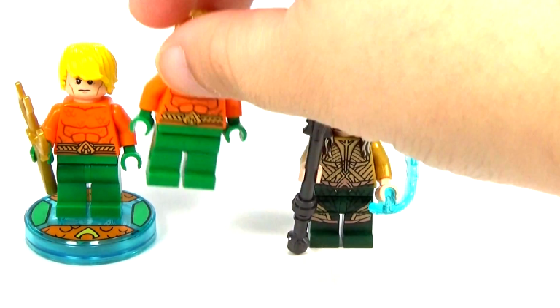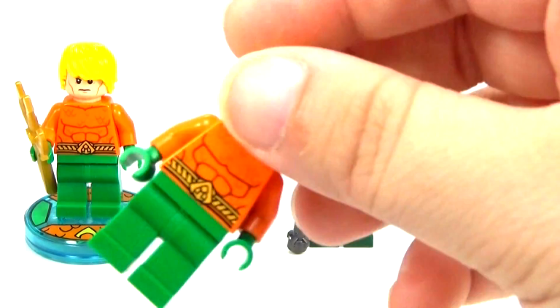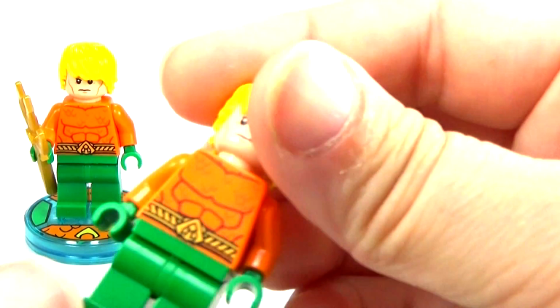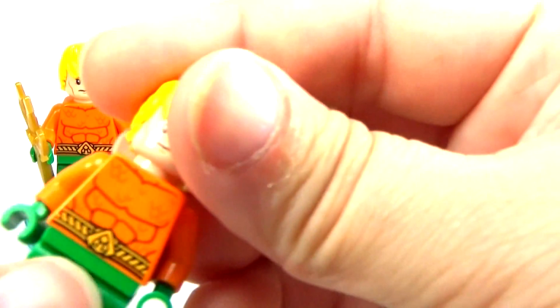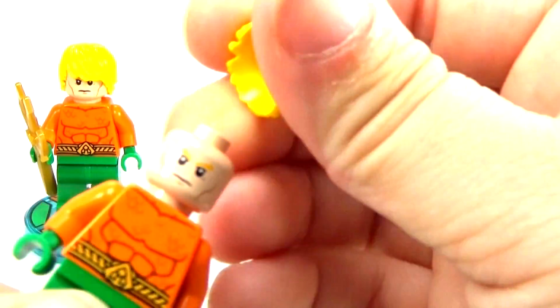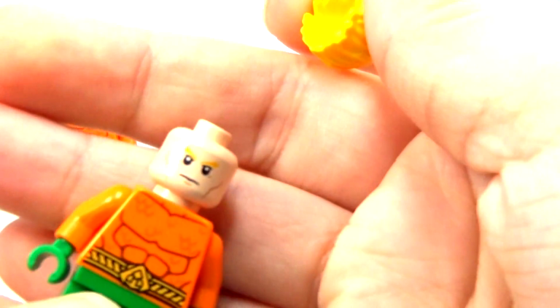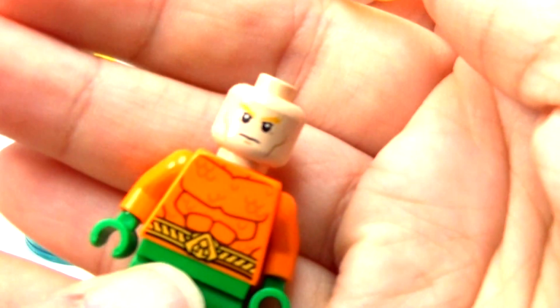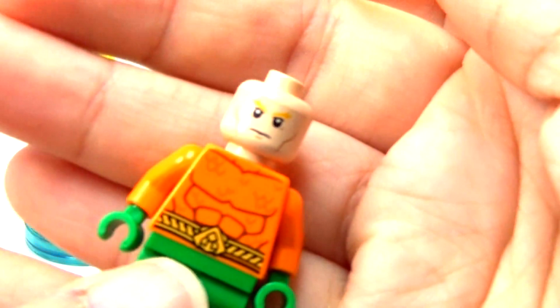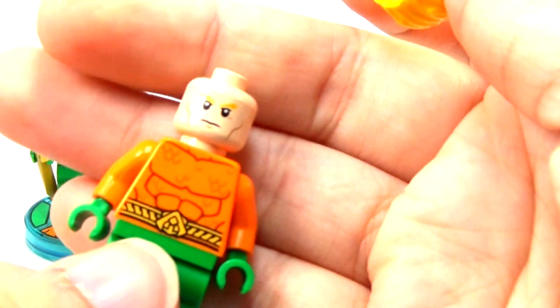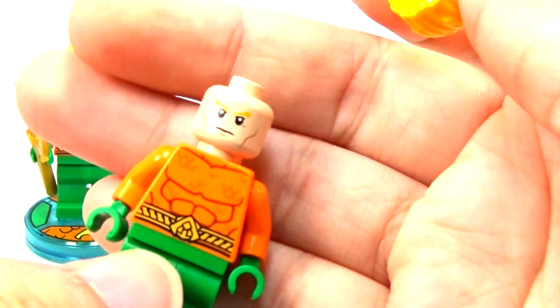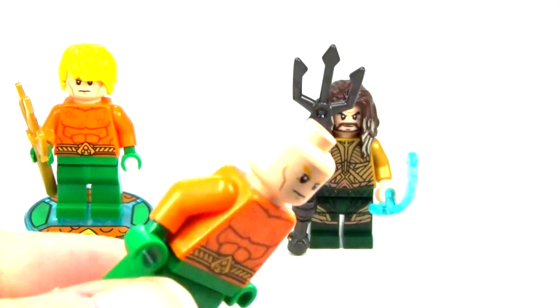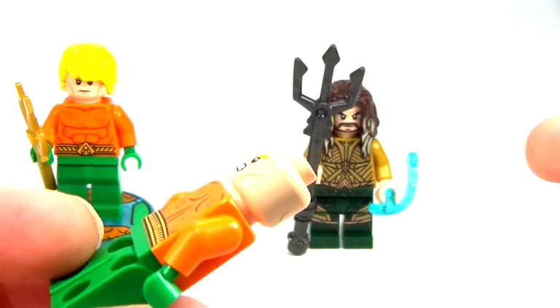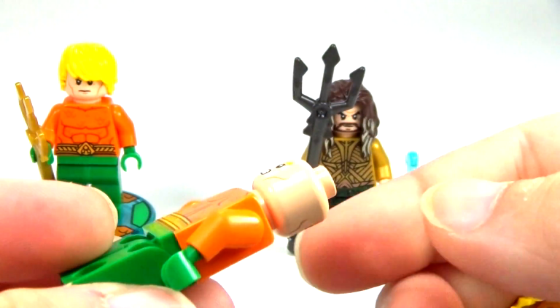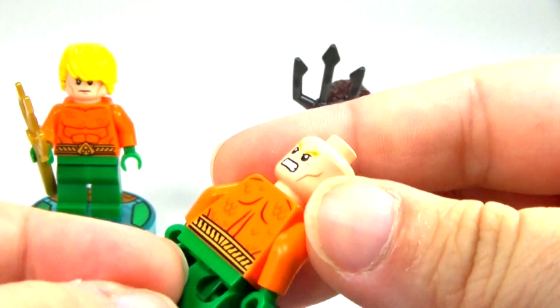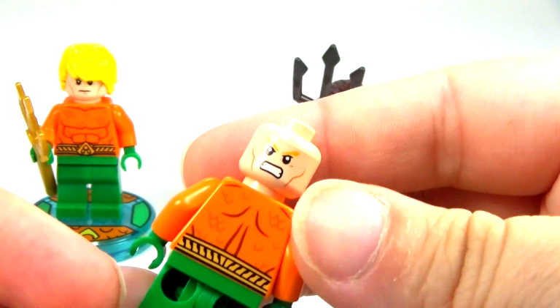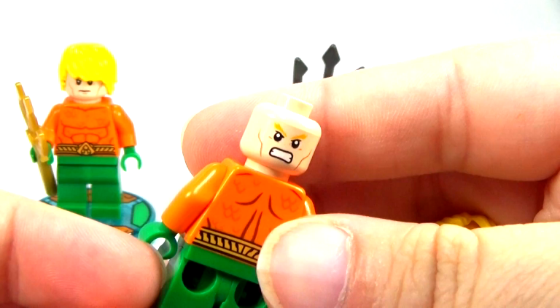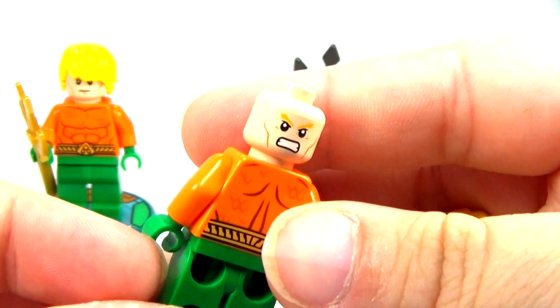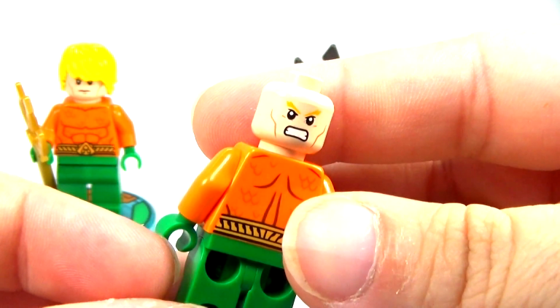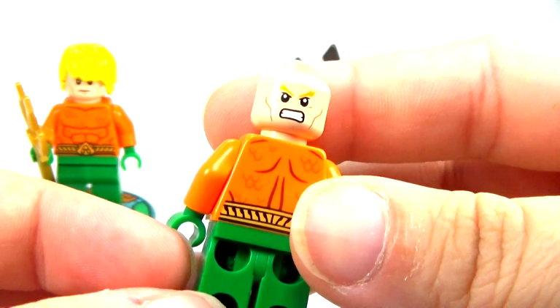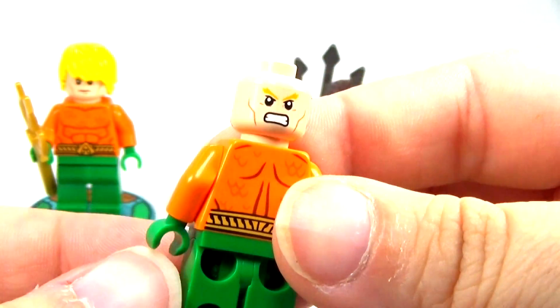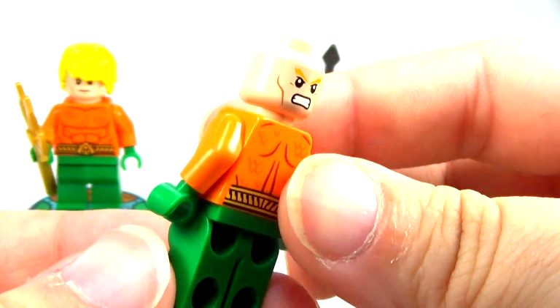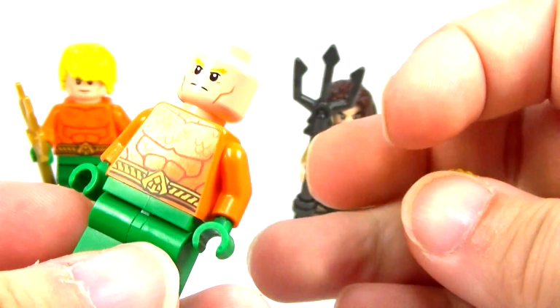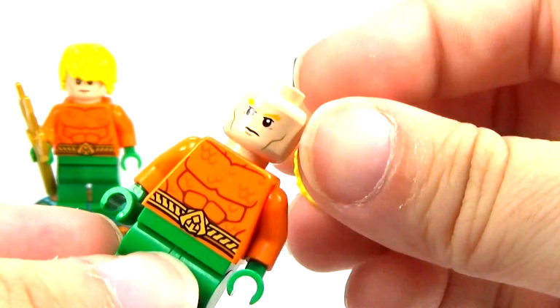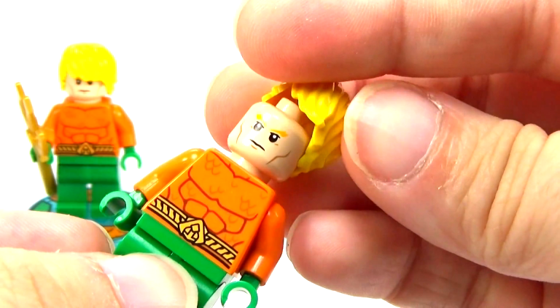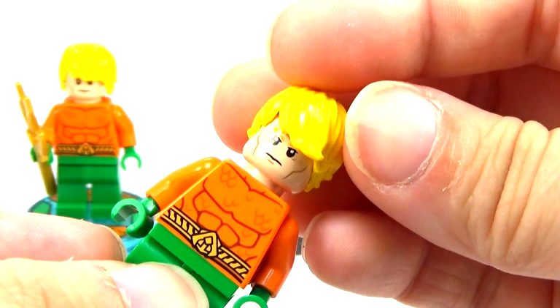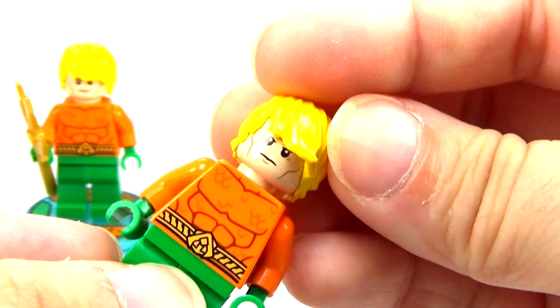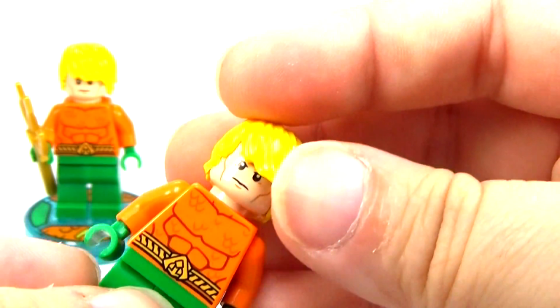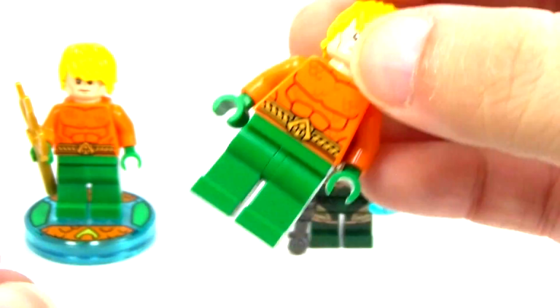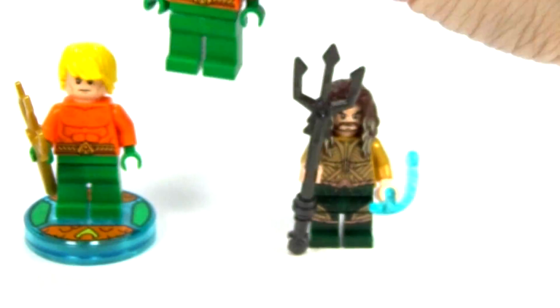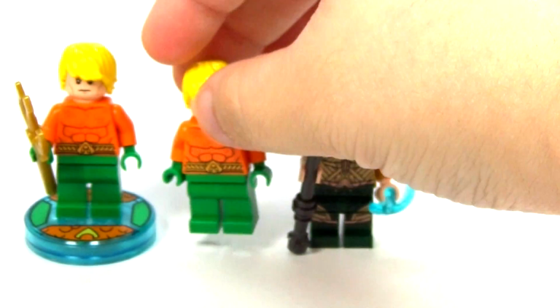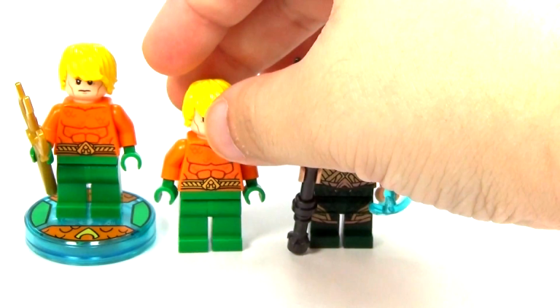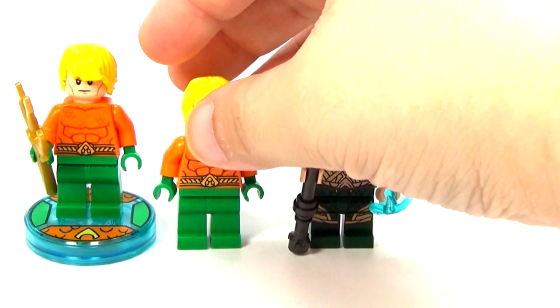Let me show you the two faces. There's the one on the front and then there's his angry face on the back. So that's the old Aquaman, the original.